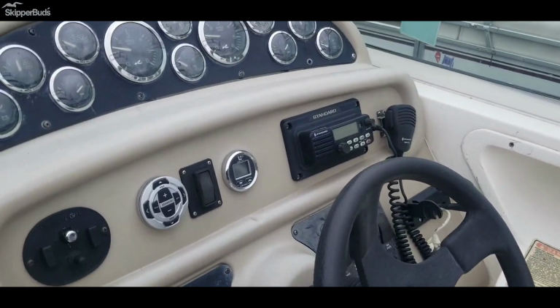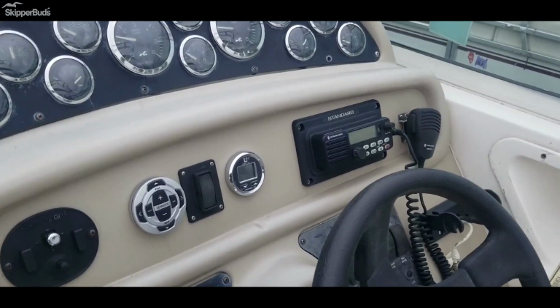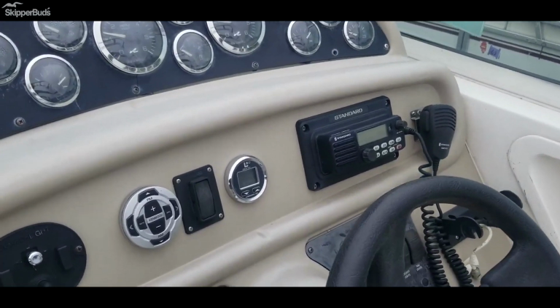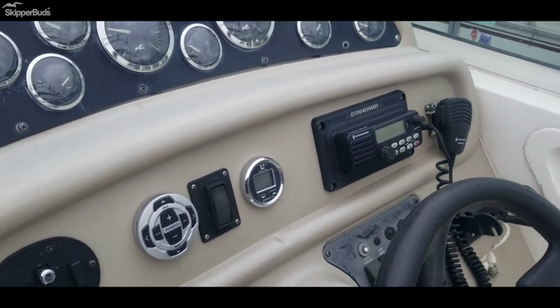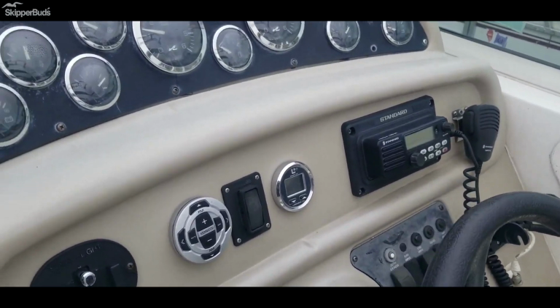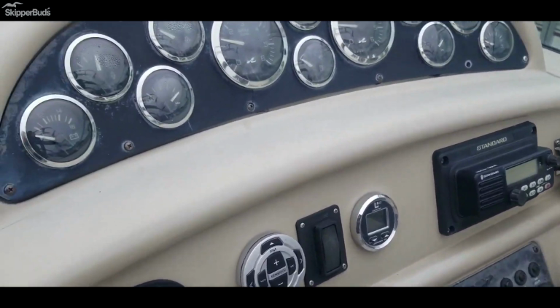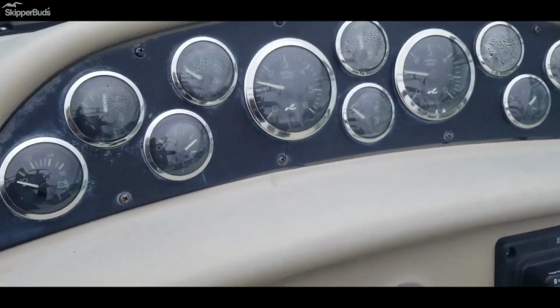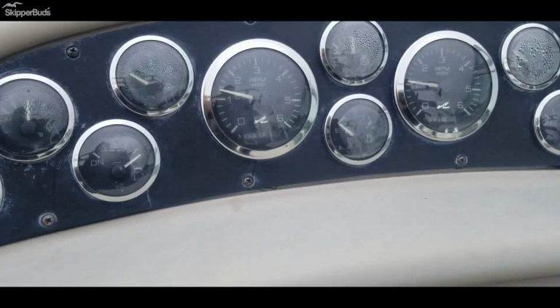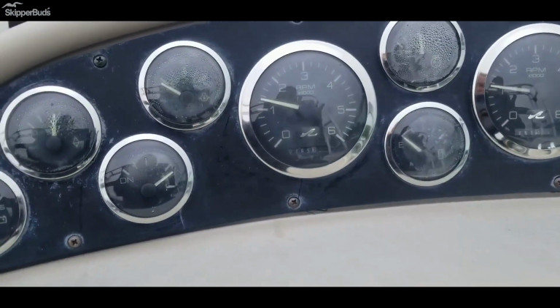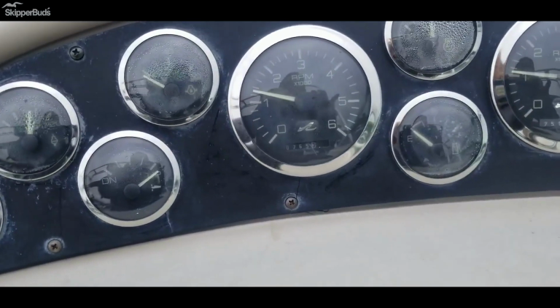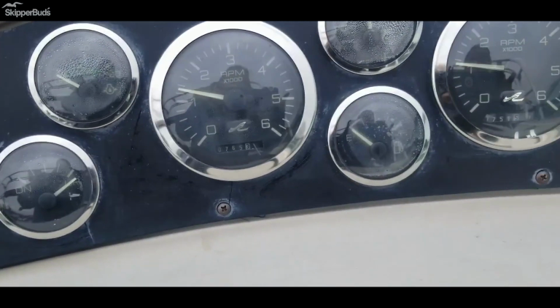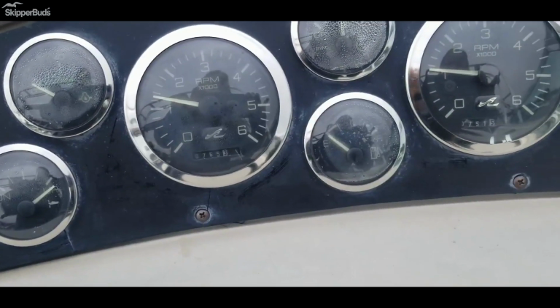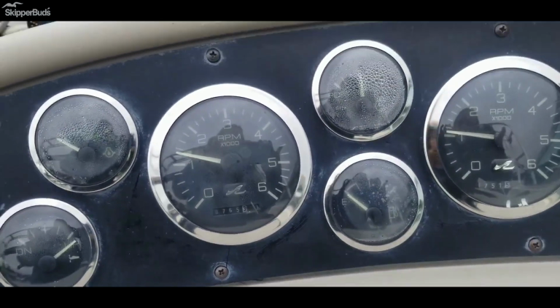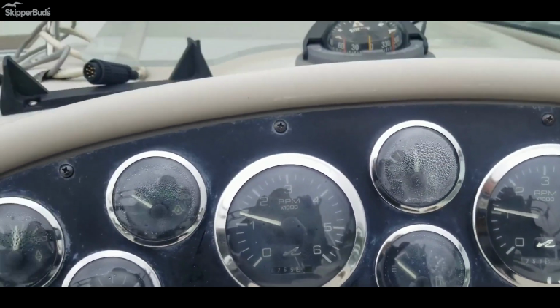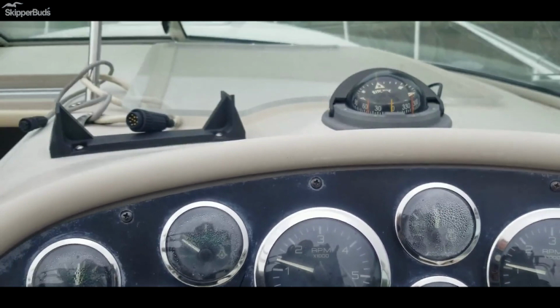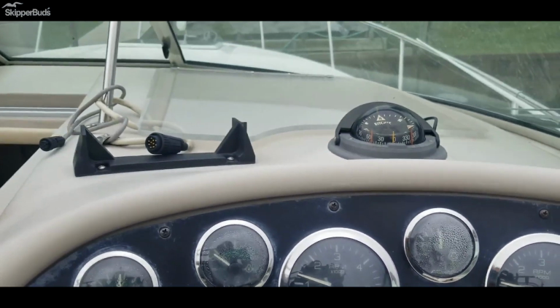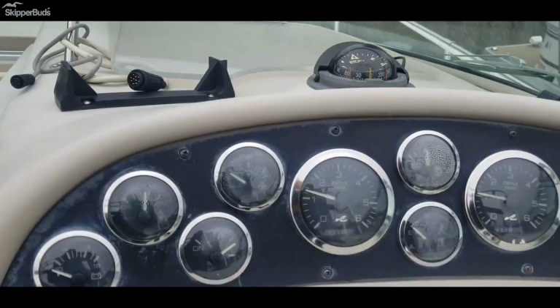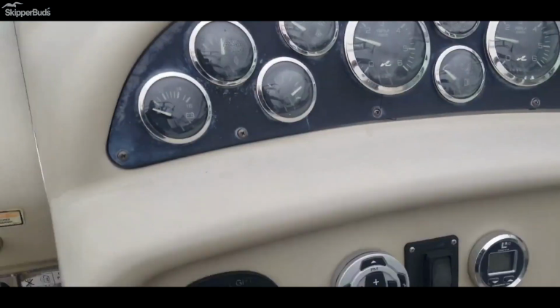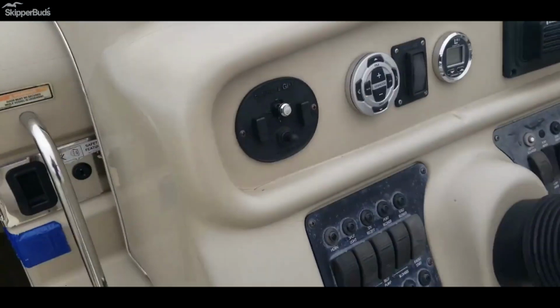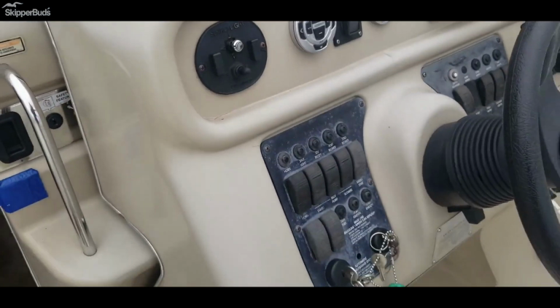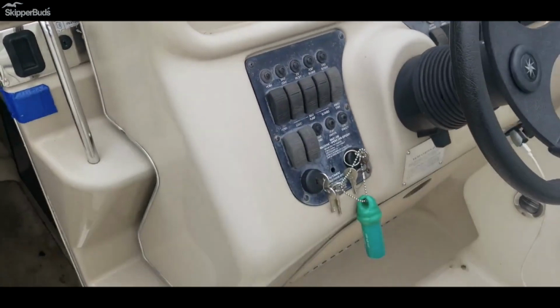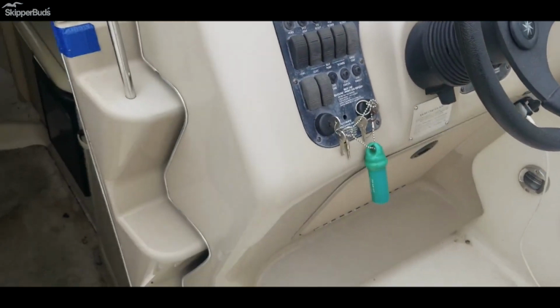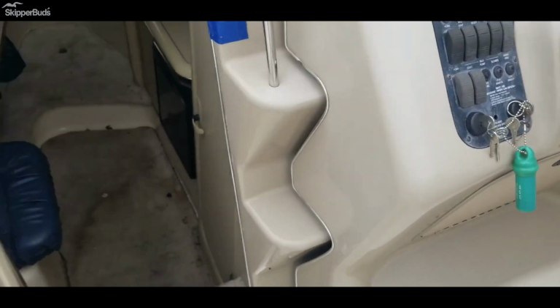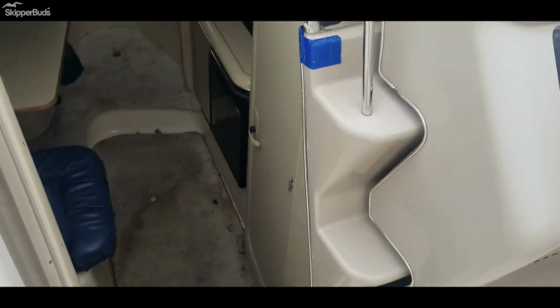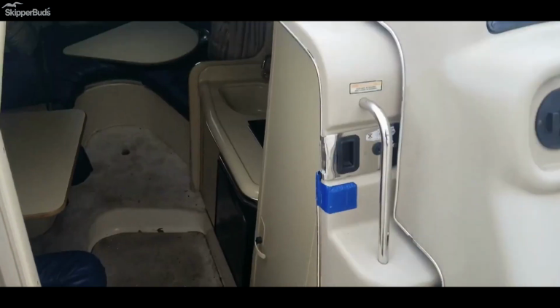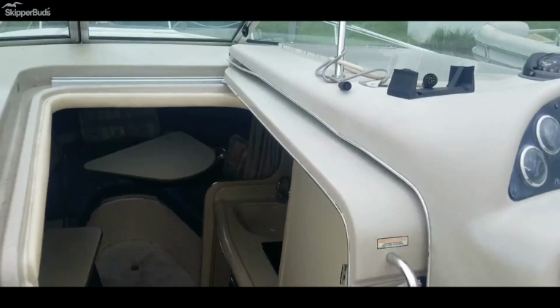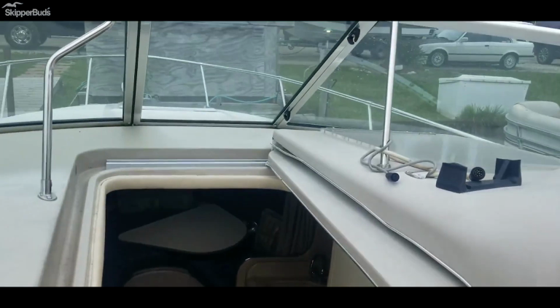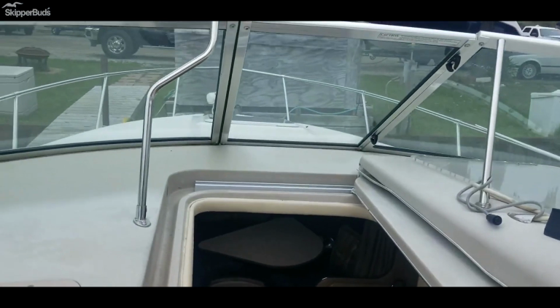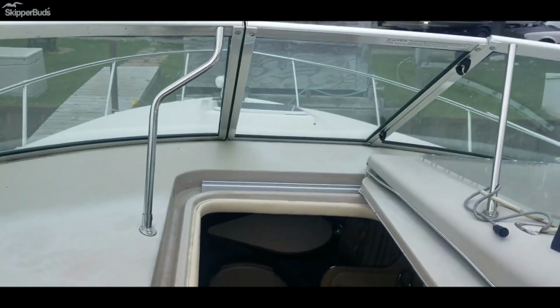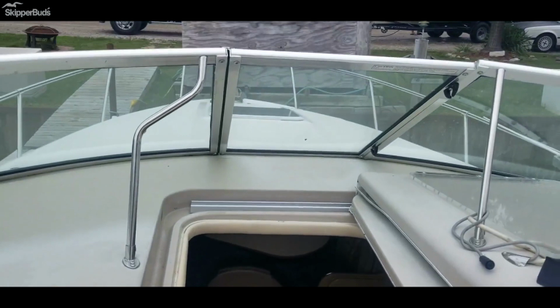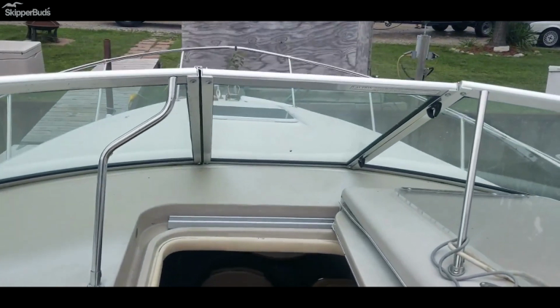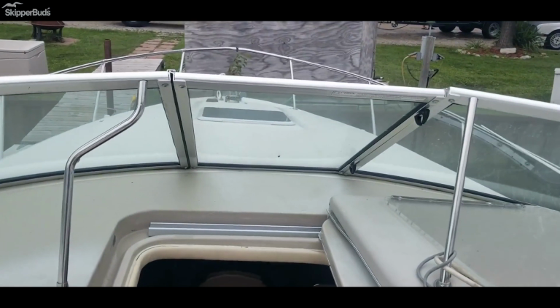VHF radio. One motor has 765 hours, the other one 751. Walk-through windshield if you want to go up on the deck.